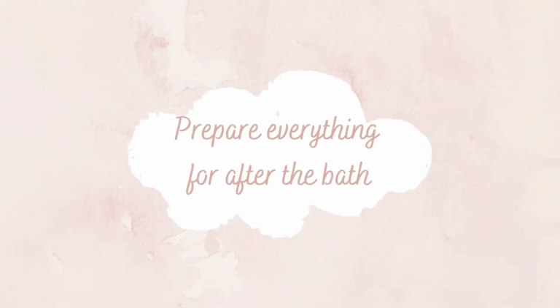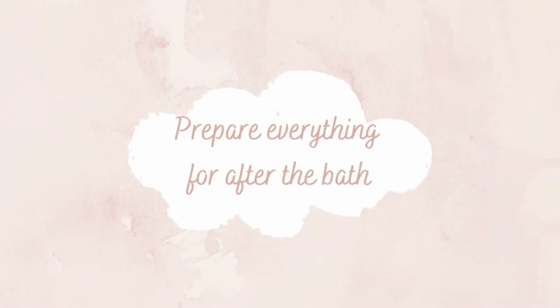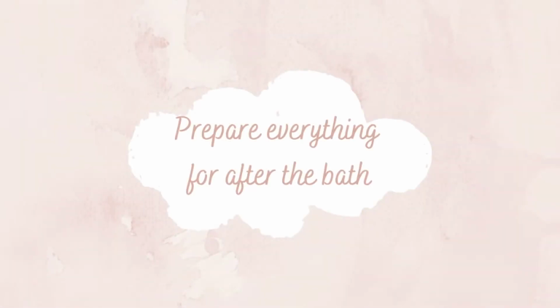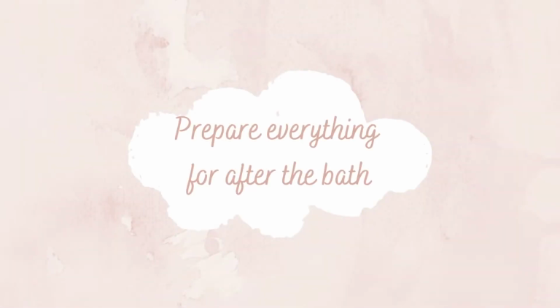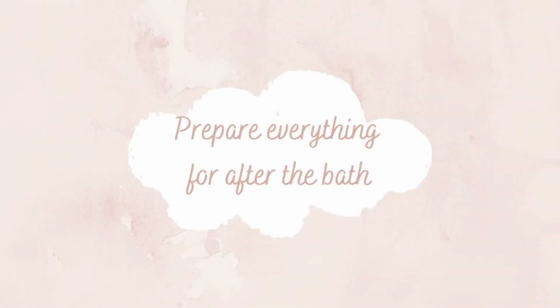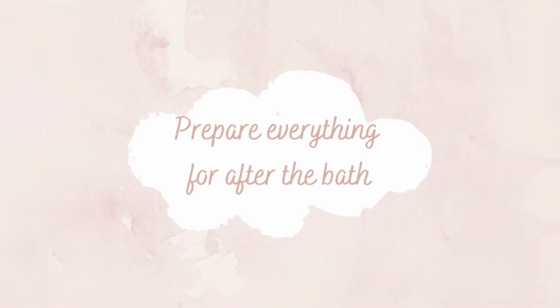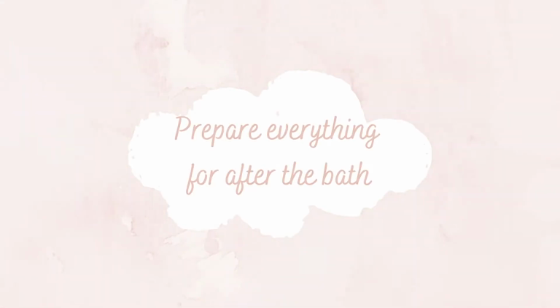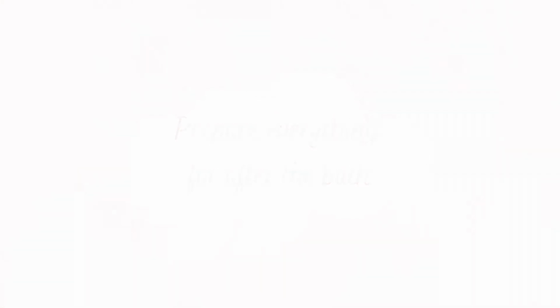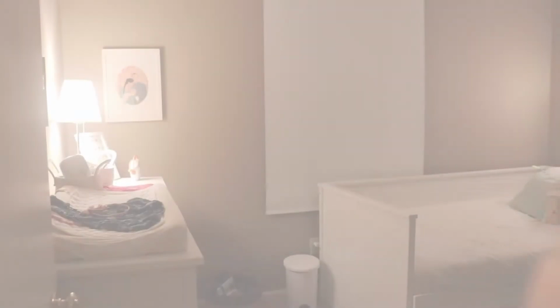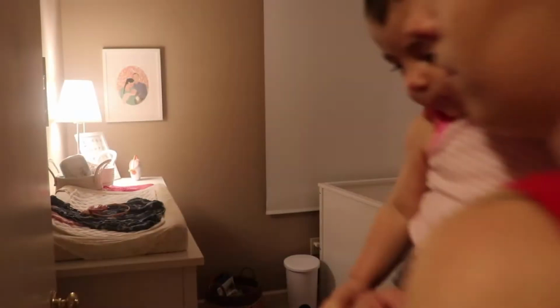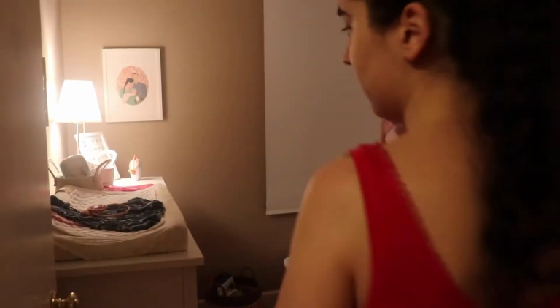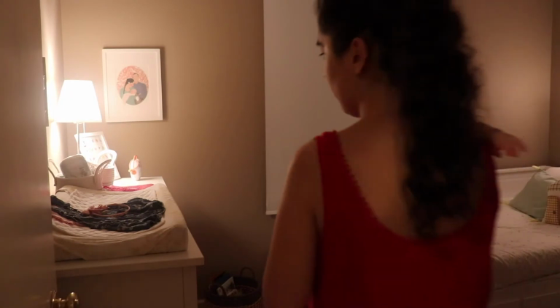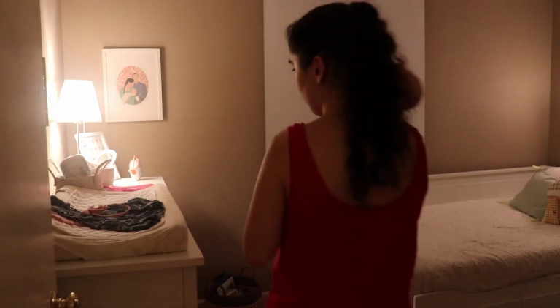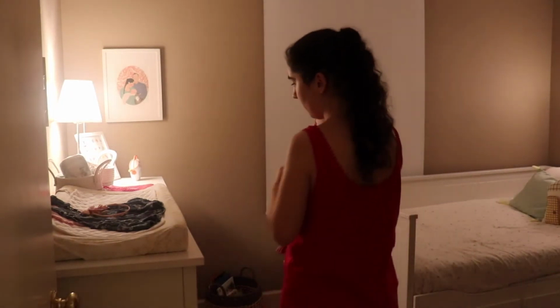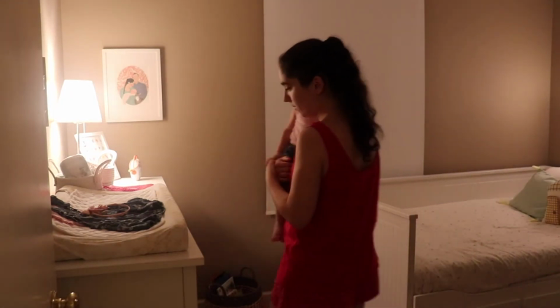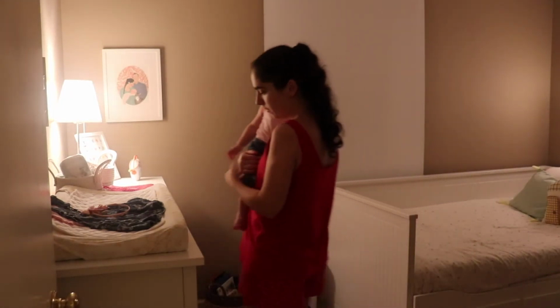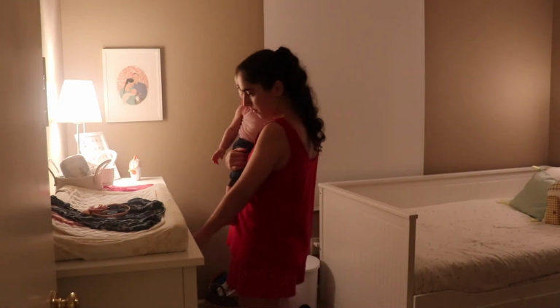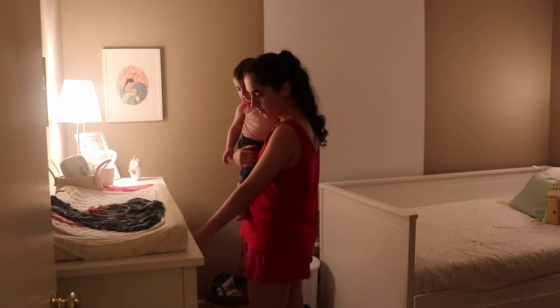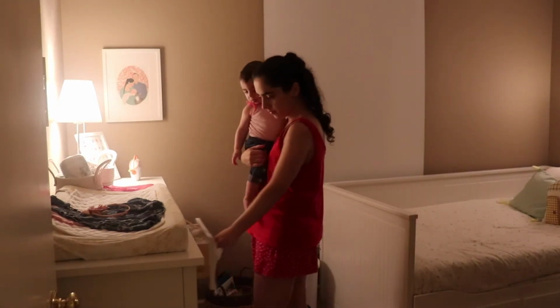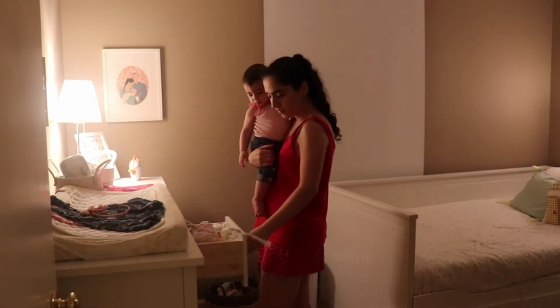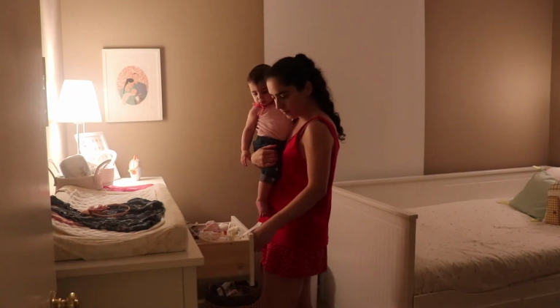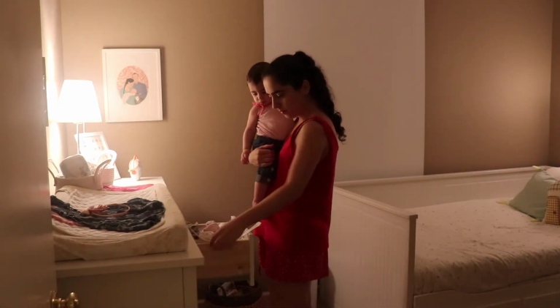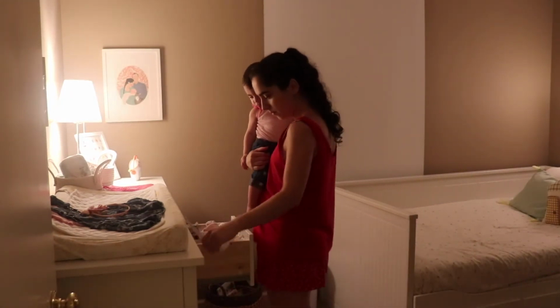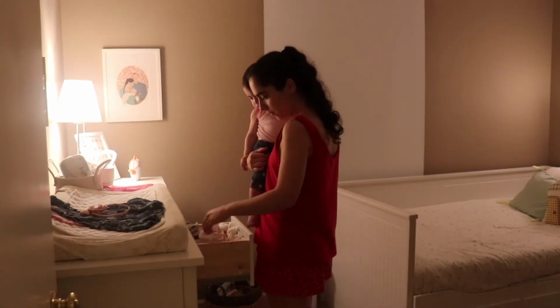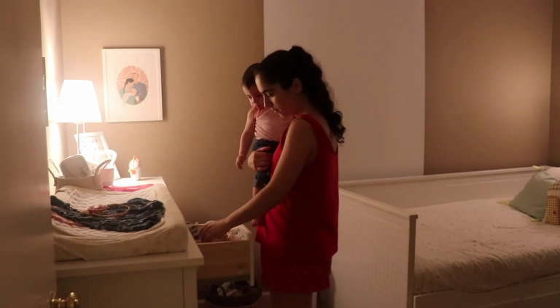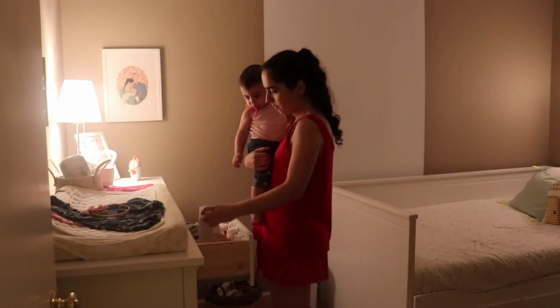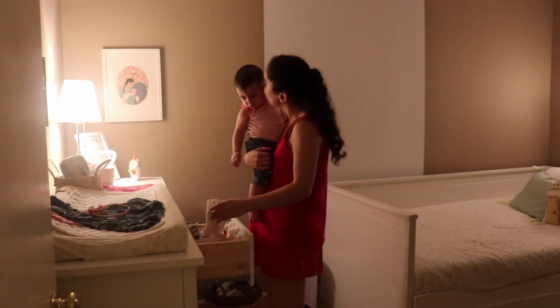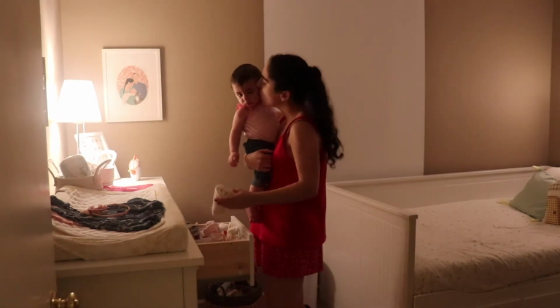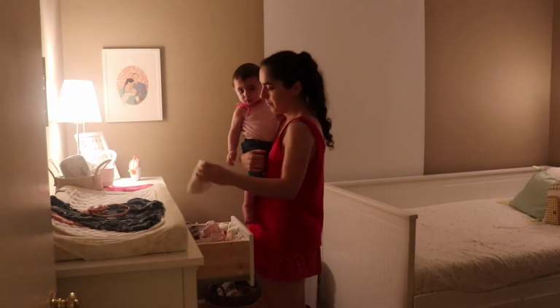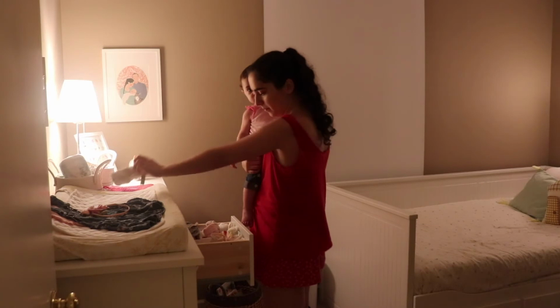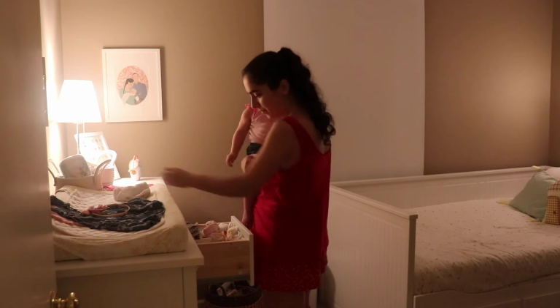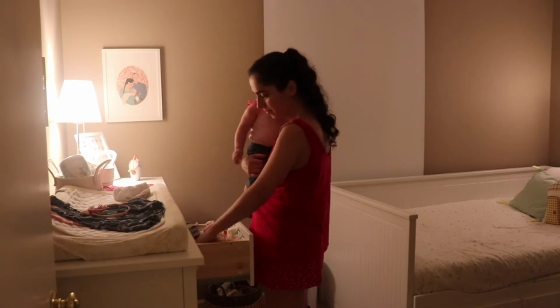Prepare everything for after the bath. What I like to do first when Magnolia is ready for bedtime, around 8 p.m., is get everything ready for after her bath.